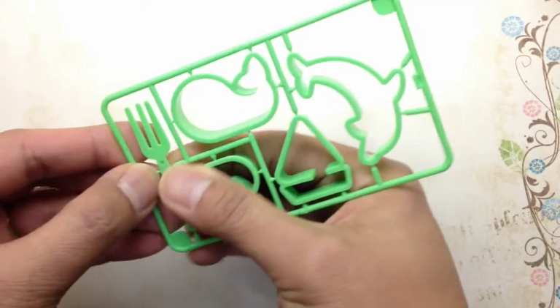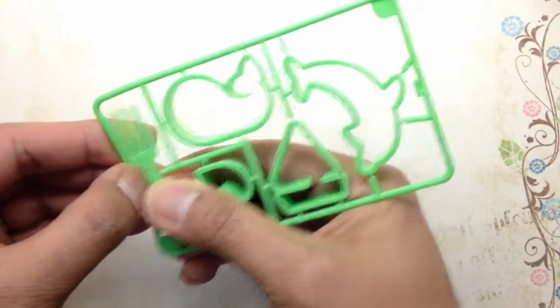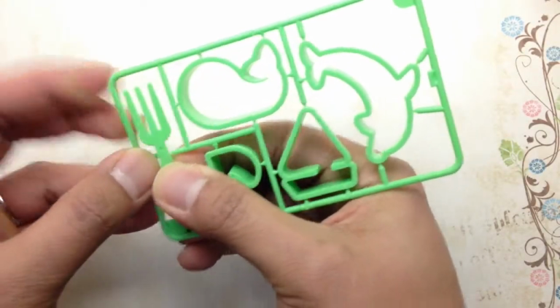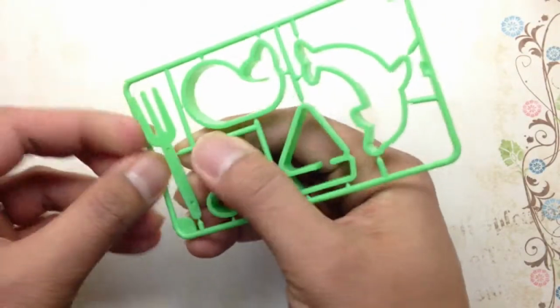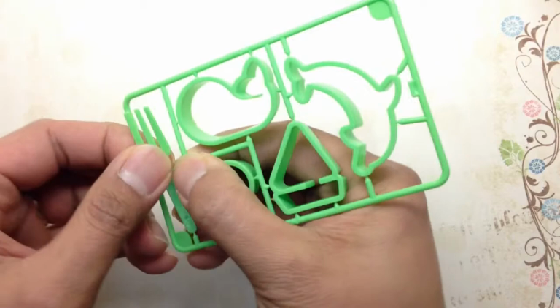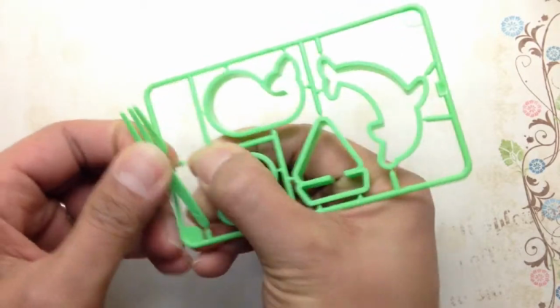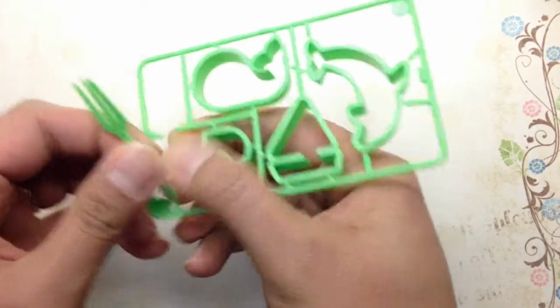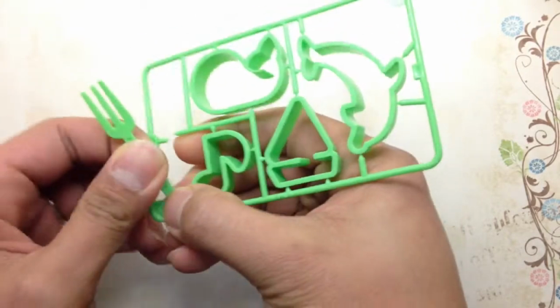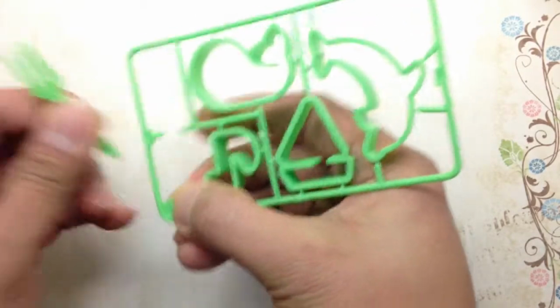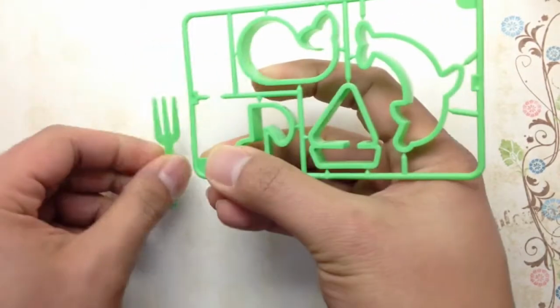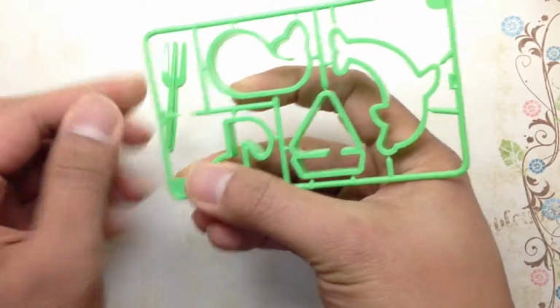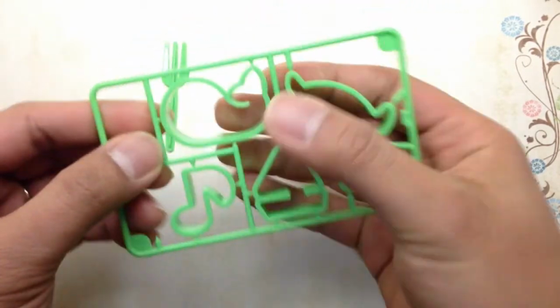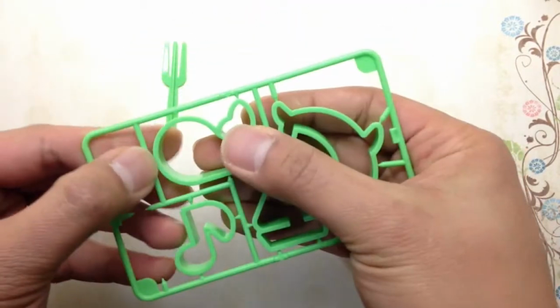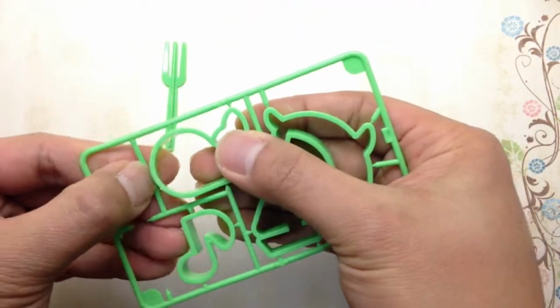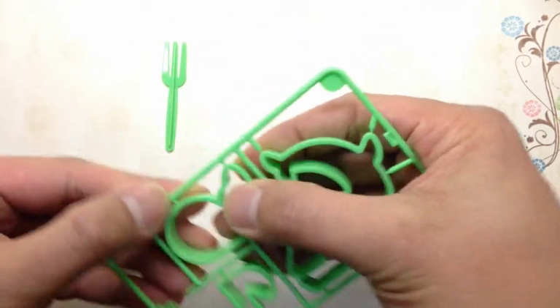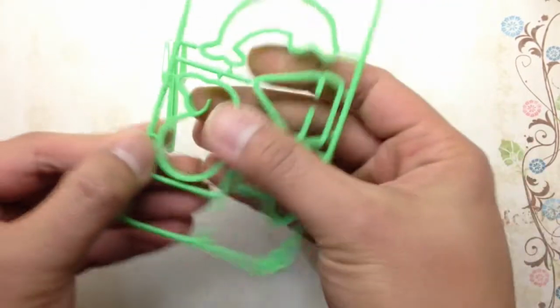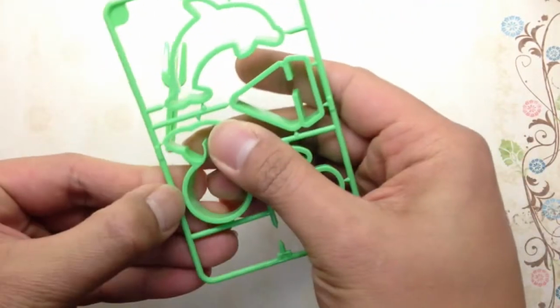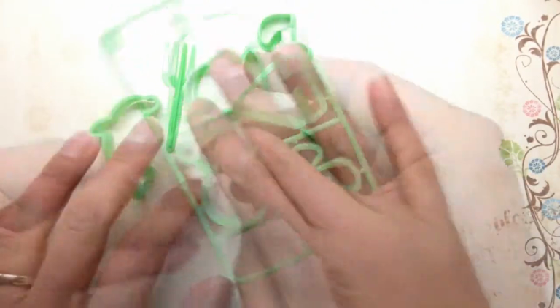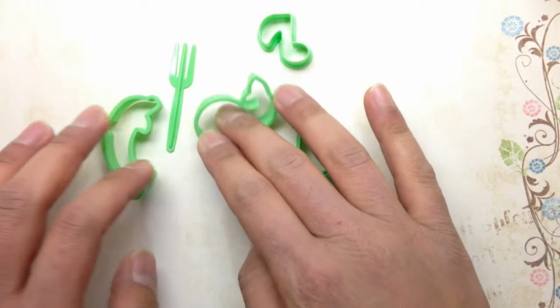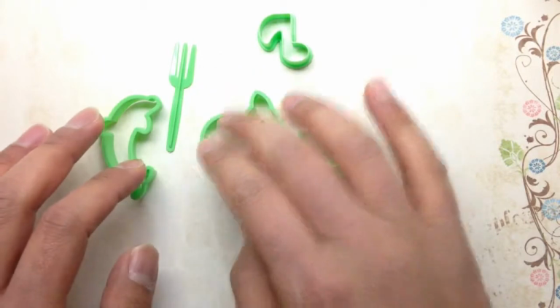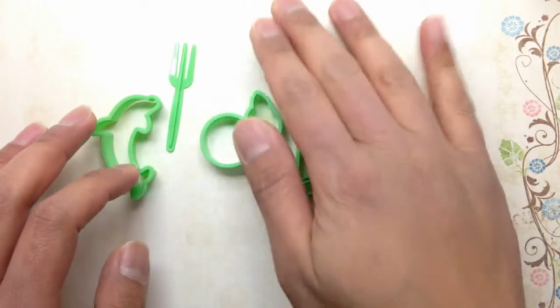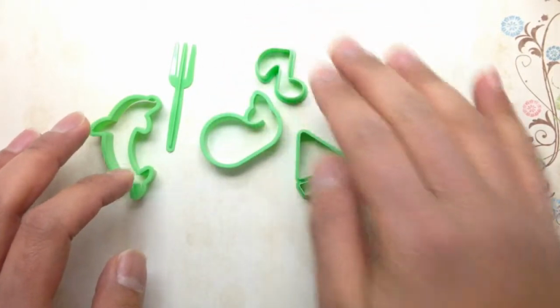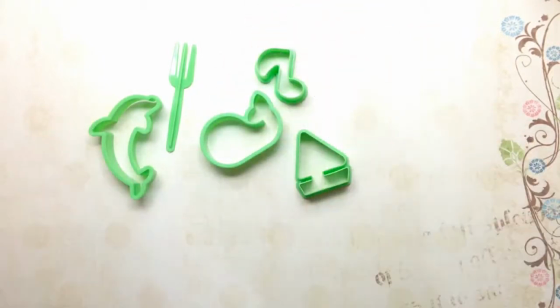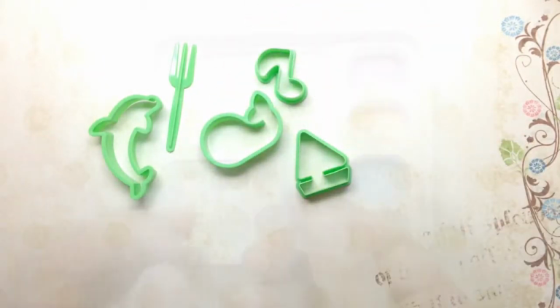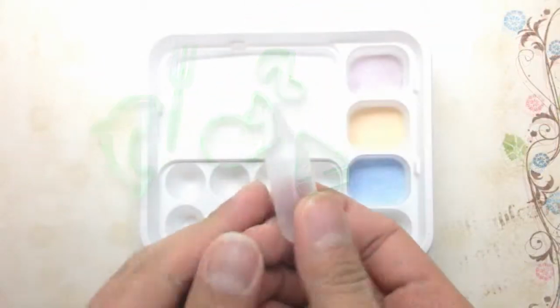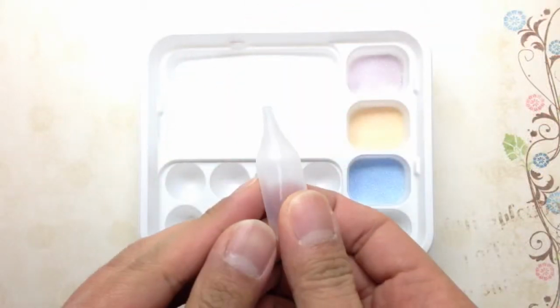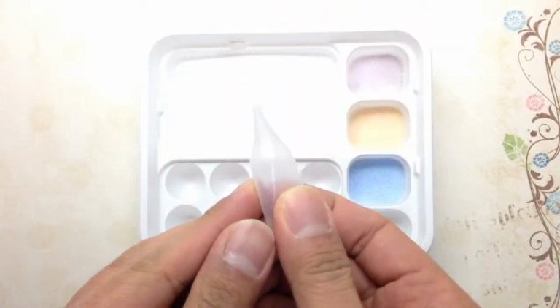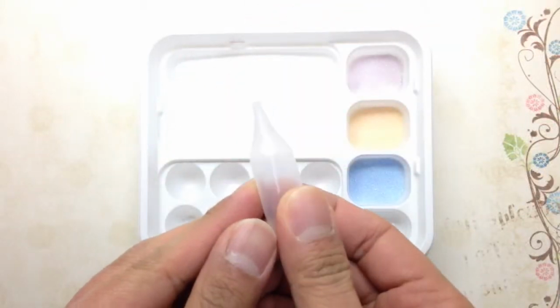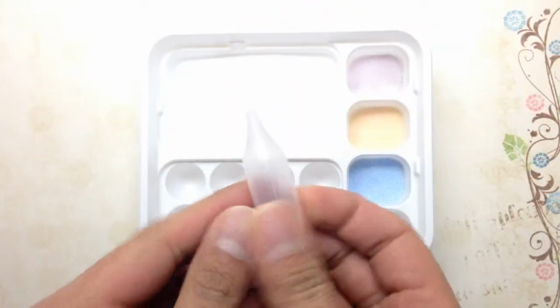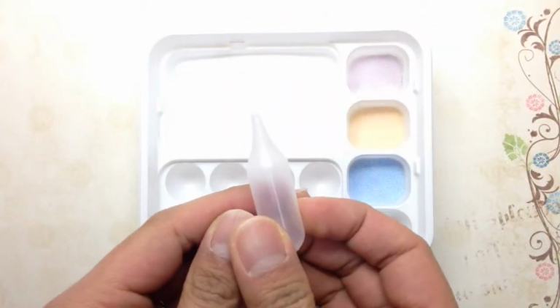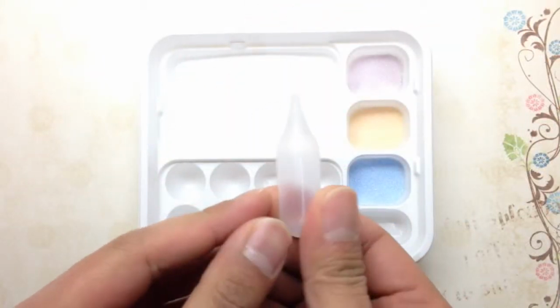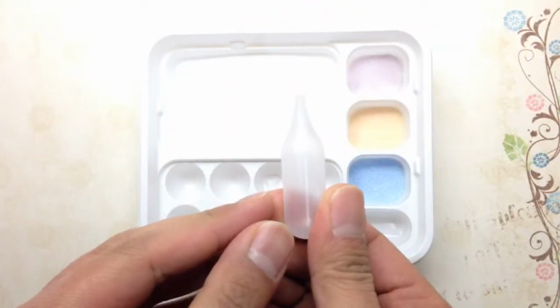The mold and the fork are very easy to remove with just your hands, and it's very satisfying to hear those snapping sounds. I then use the suction tool to transfer the water.